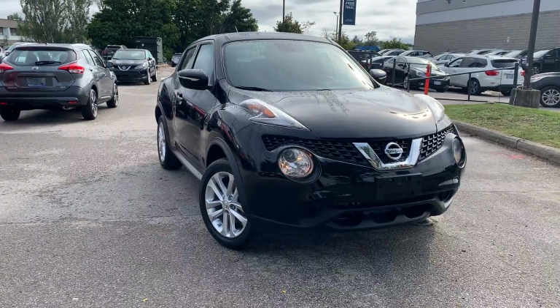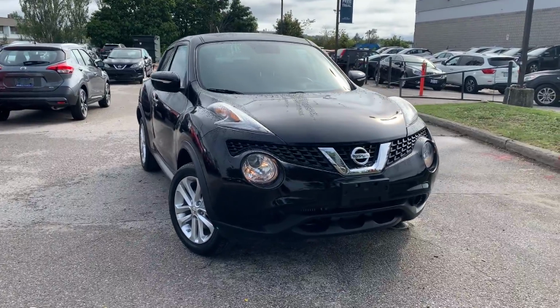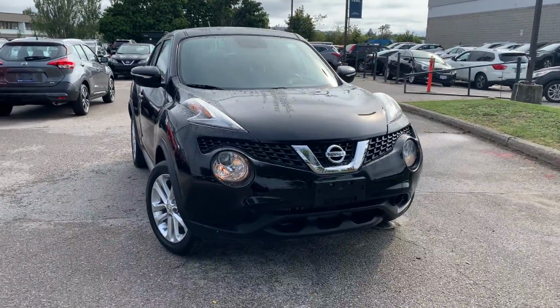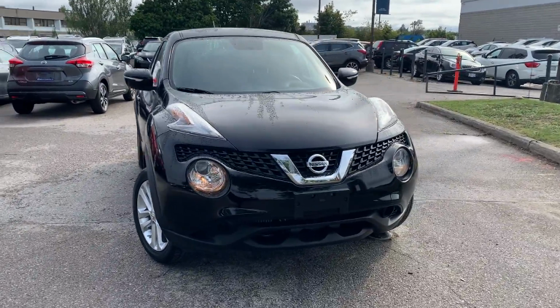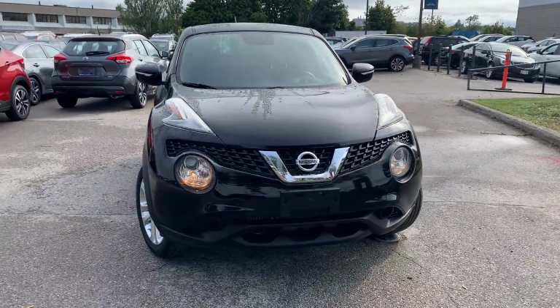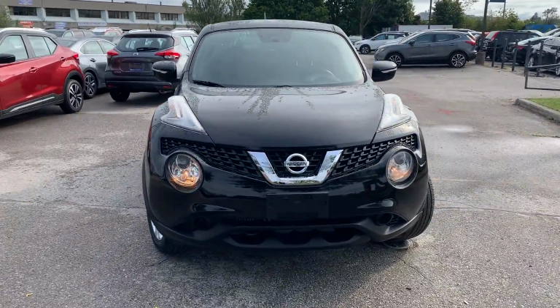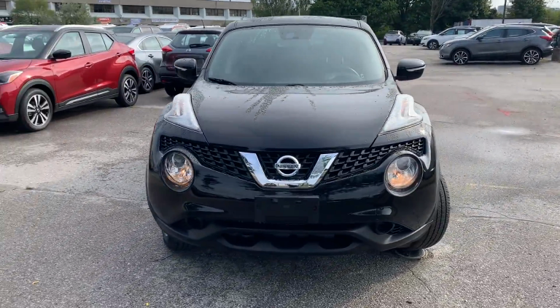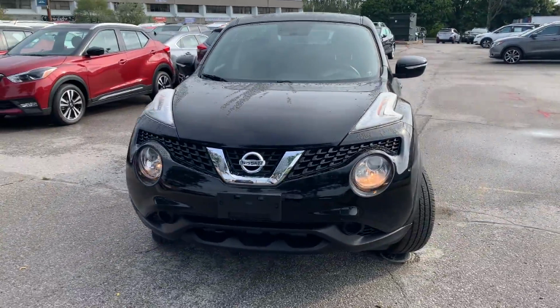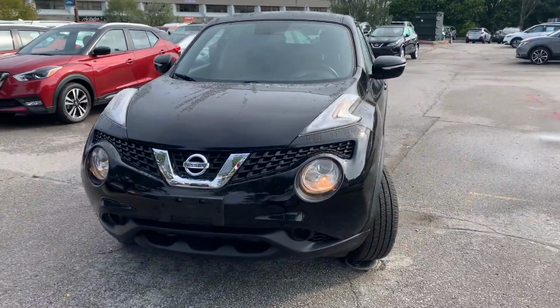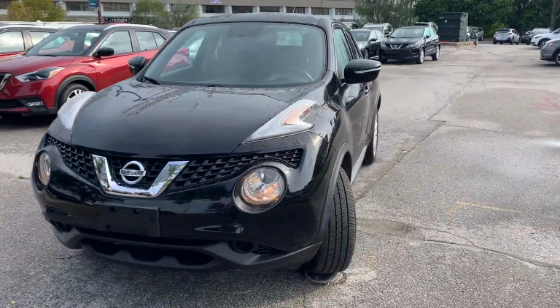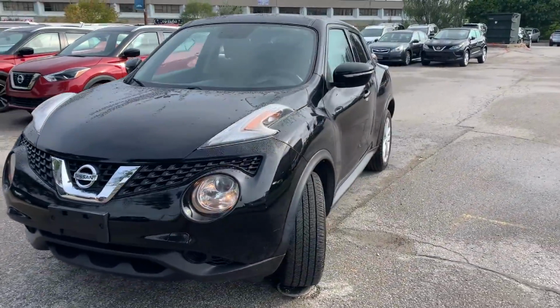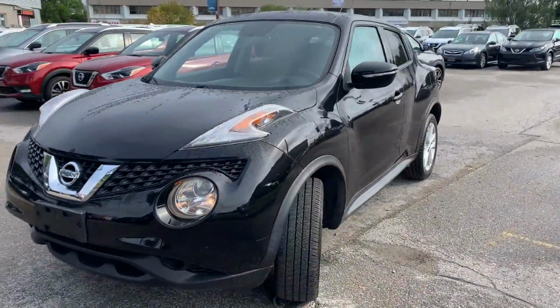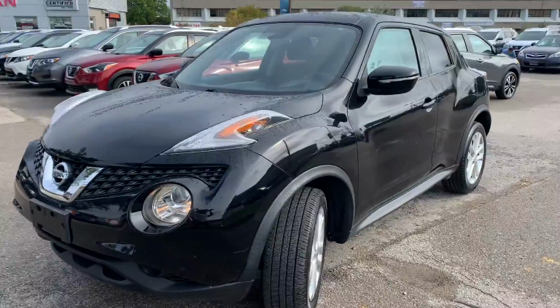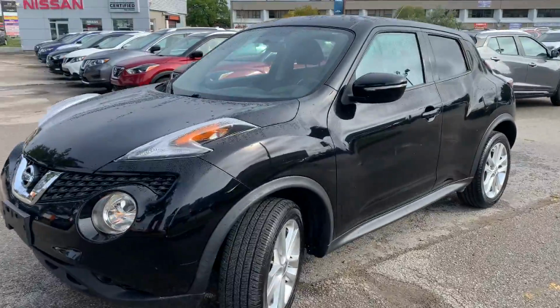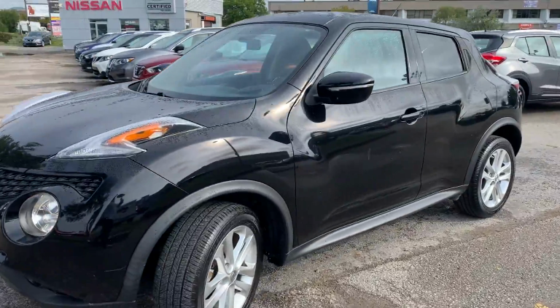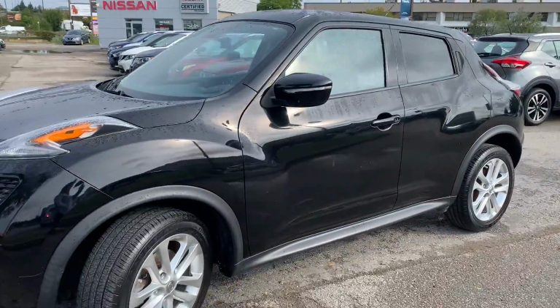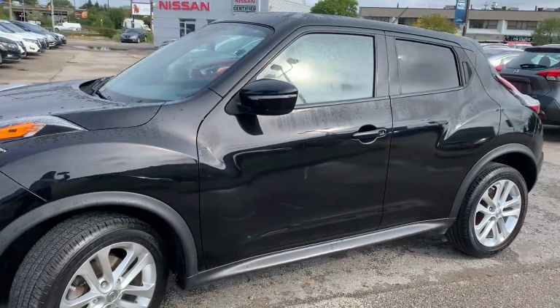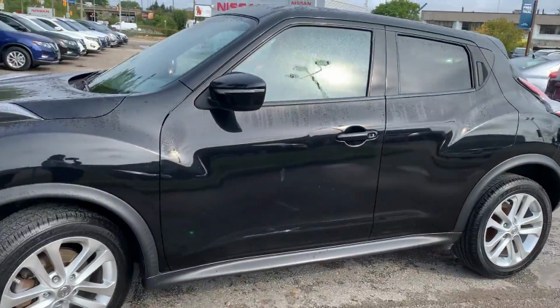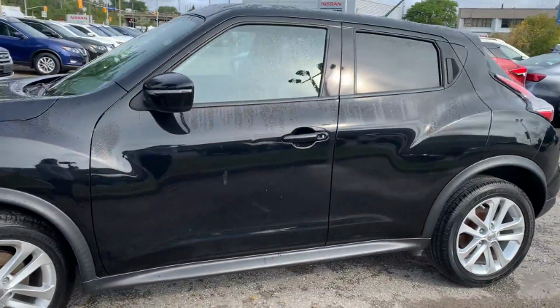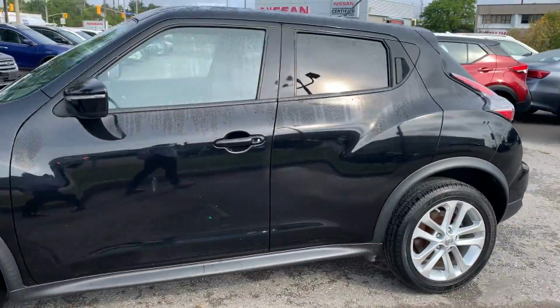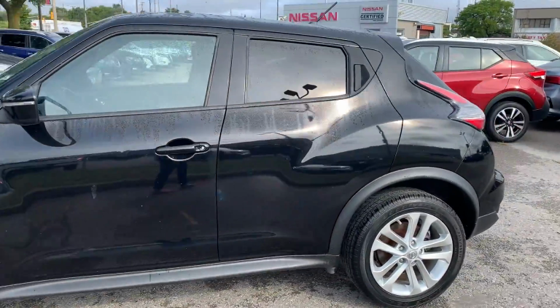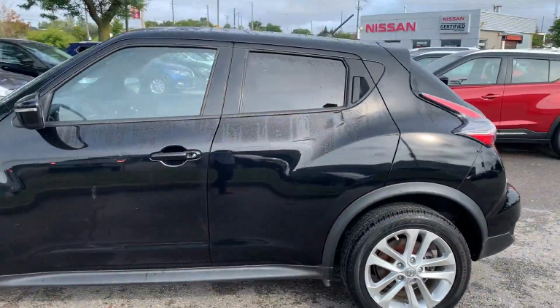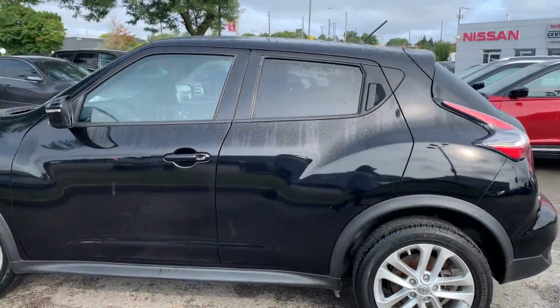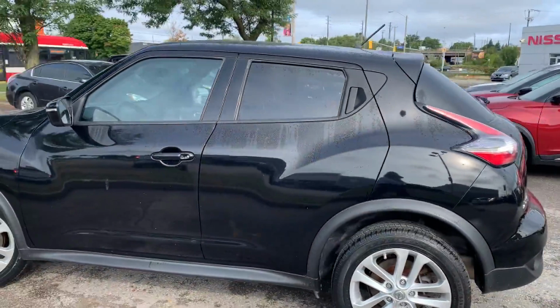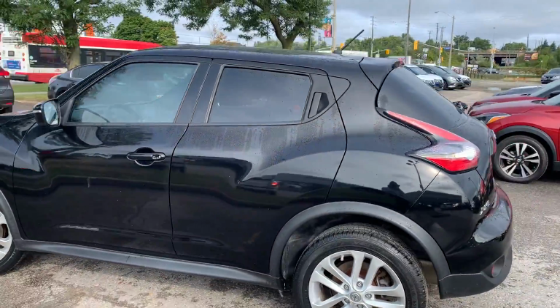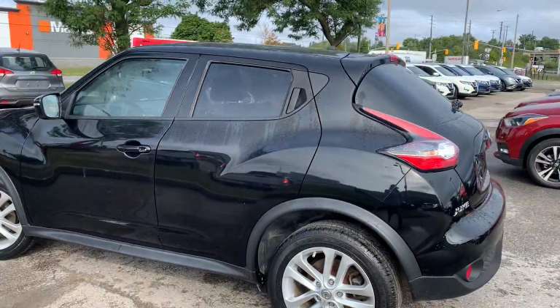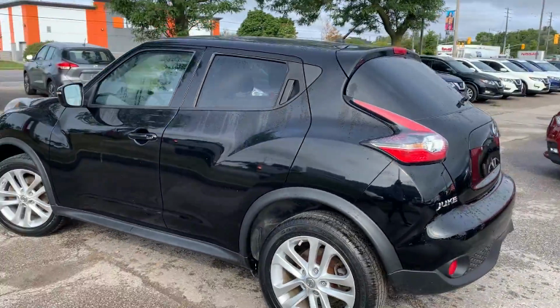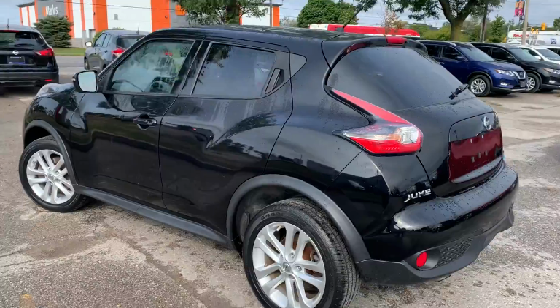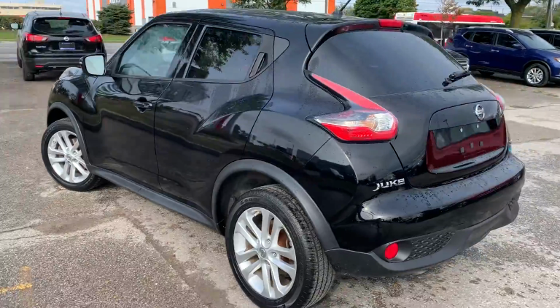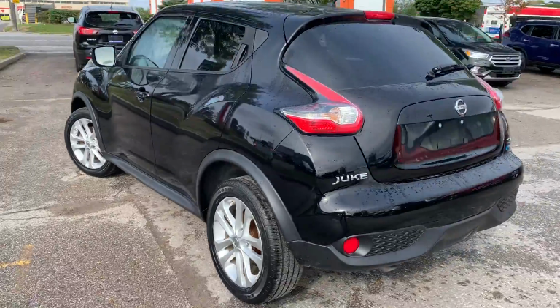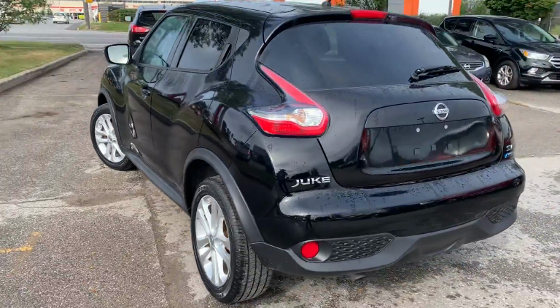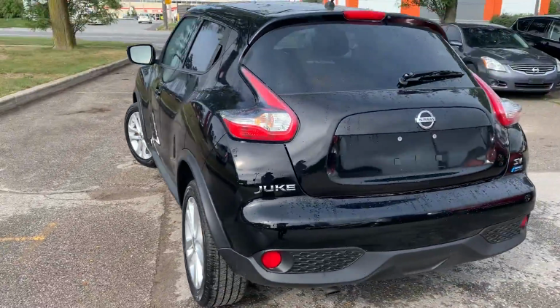Here at Agent Court Nissan we have a pre-owned DriveShield Certified 2015 Nissan Juke SV. Here's a quick look at the outside of the vehicle.